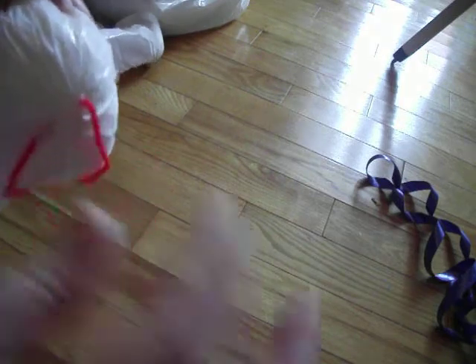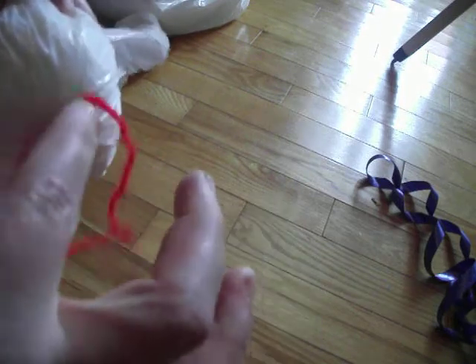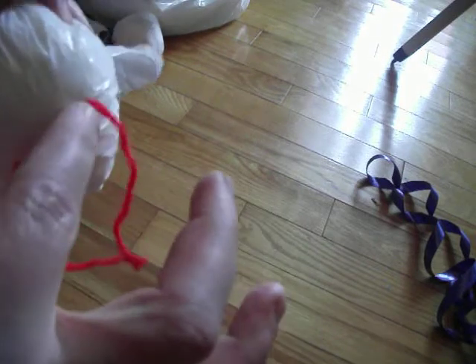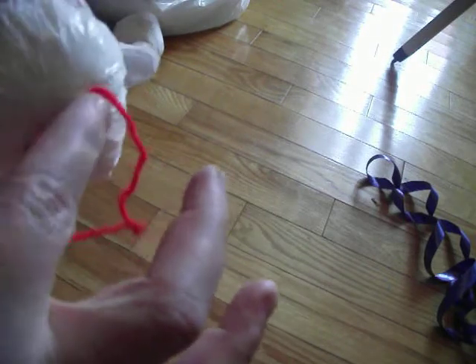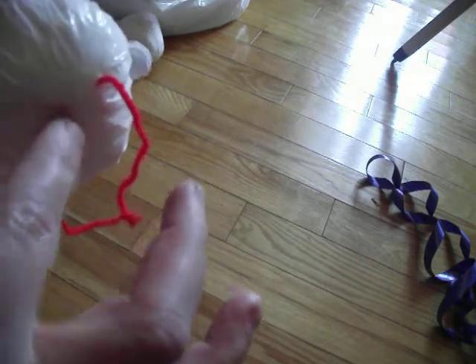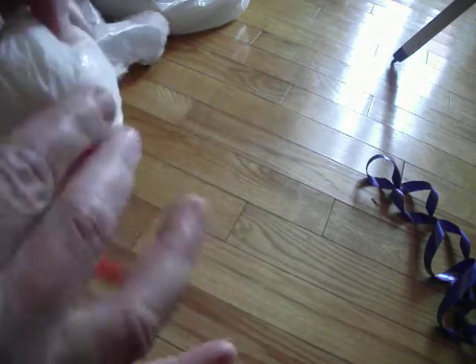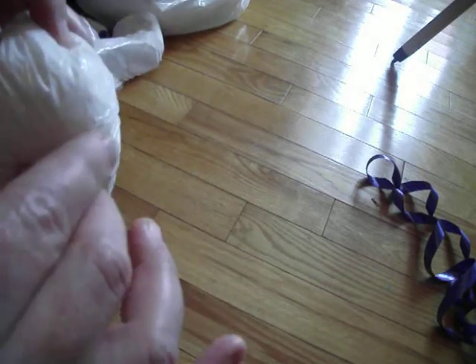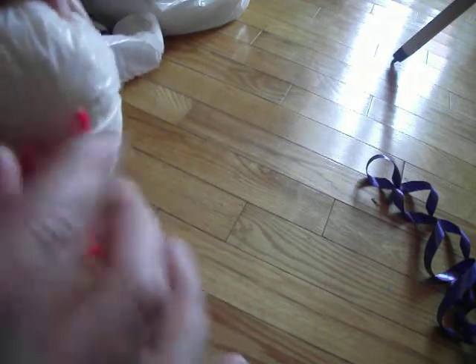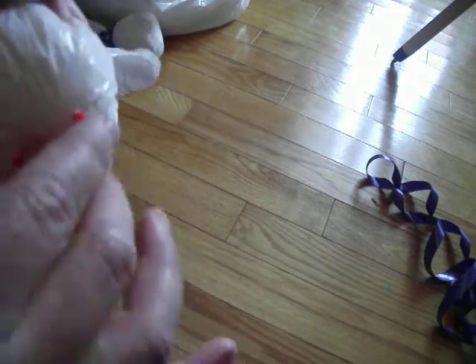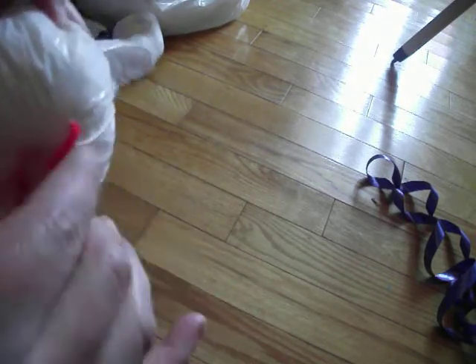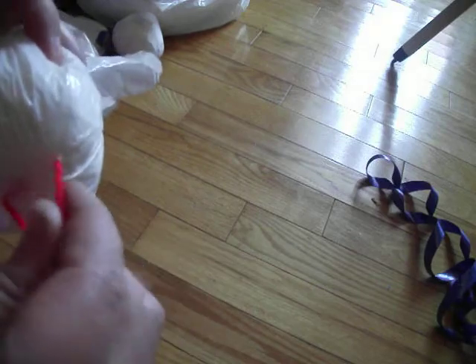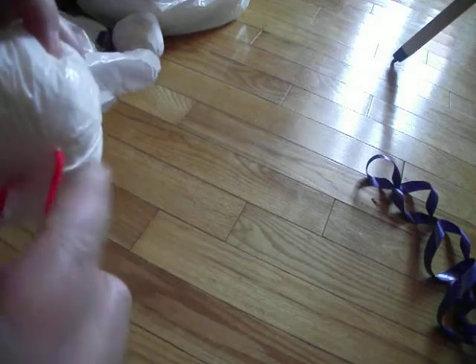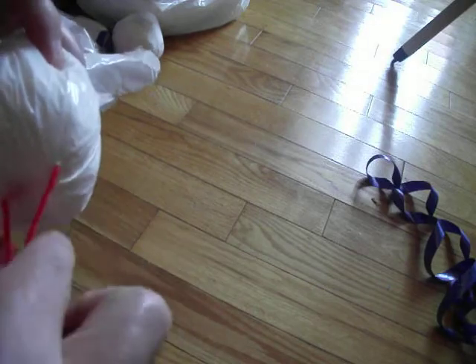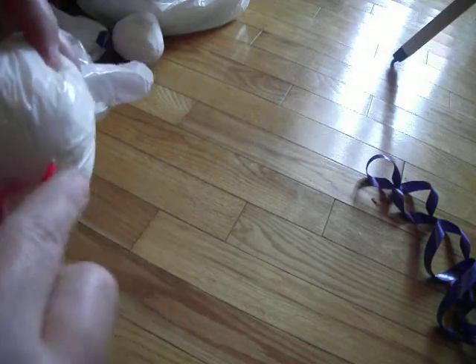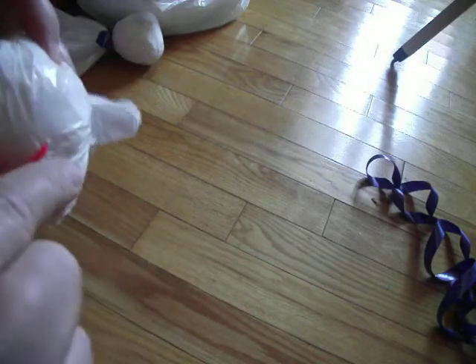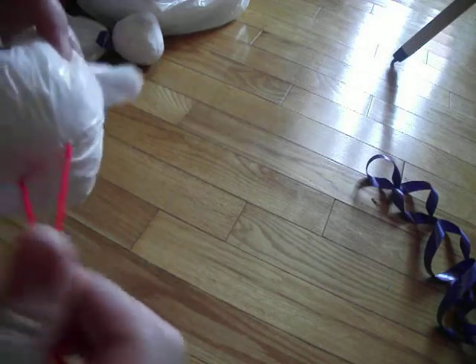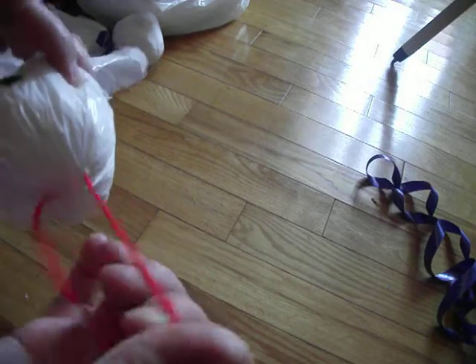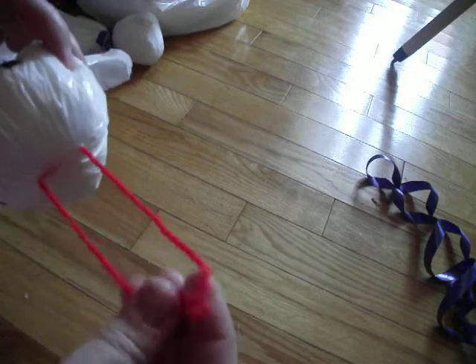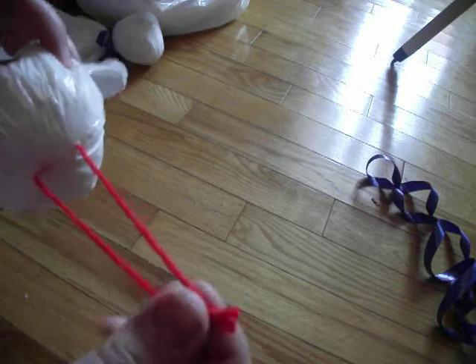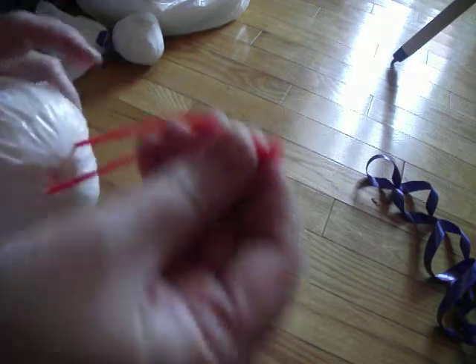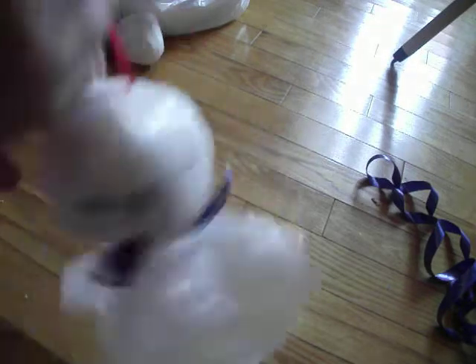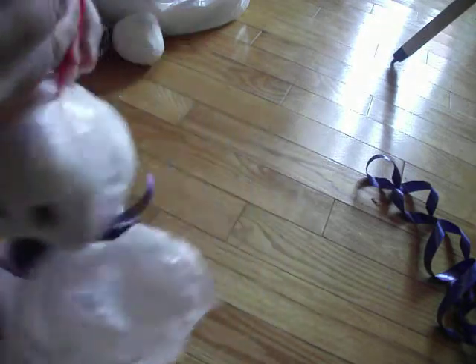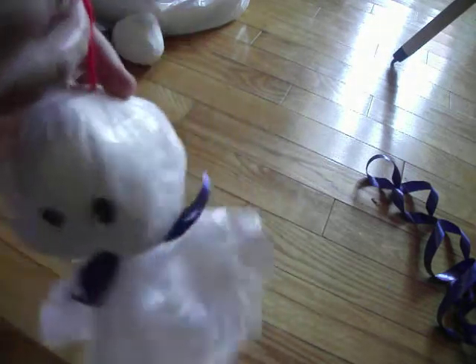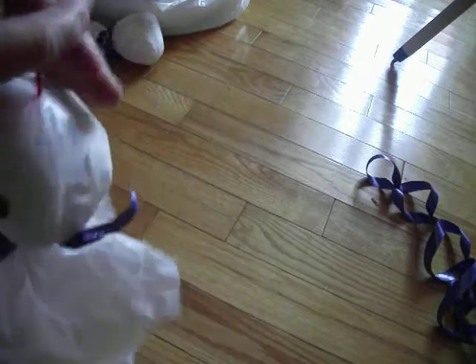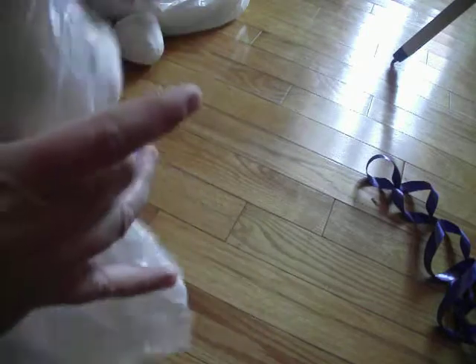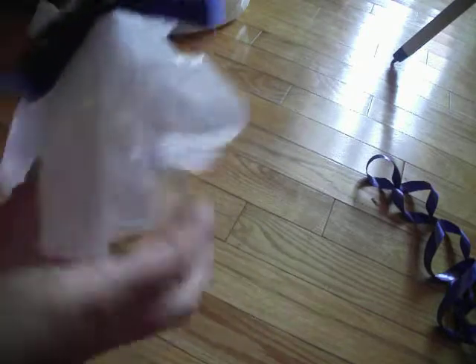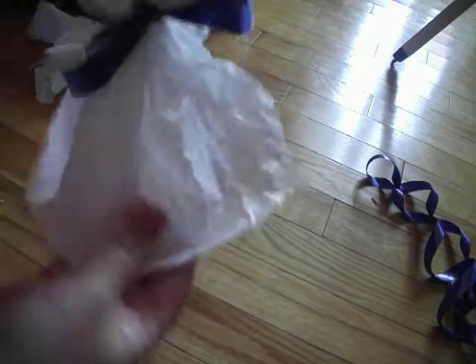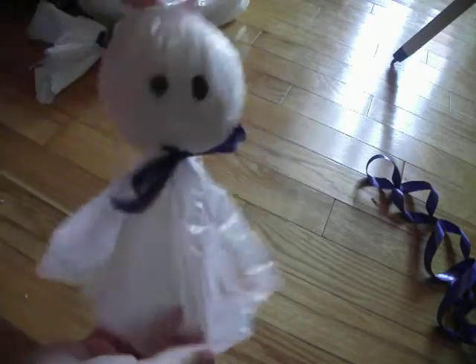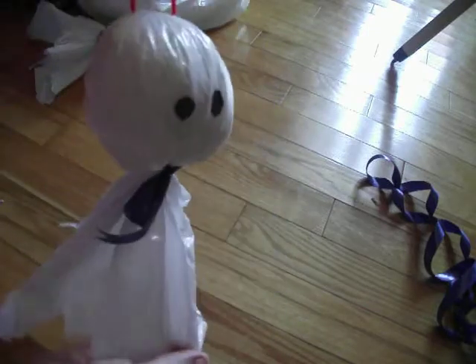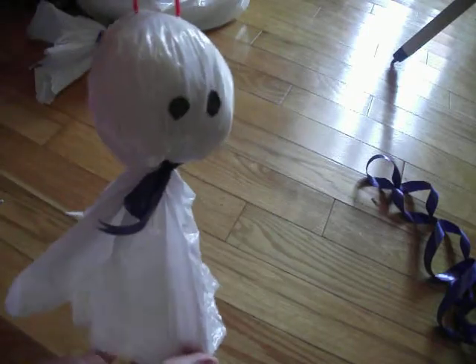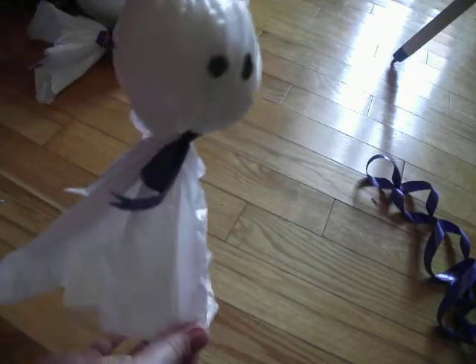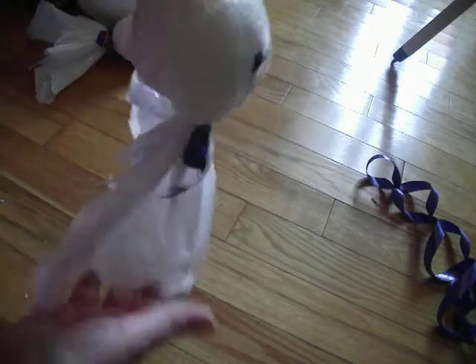I've got a big gap in between here, but you can put it closer together so it's not very noticeable. And that's it — that's your ghost, that's how it's made. Really easy.